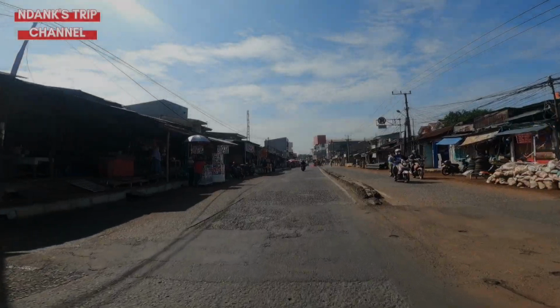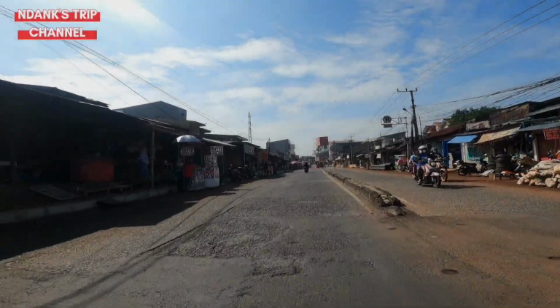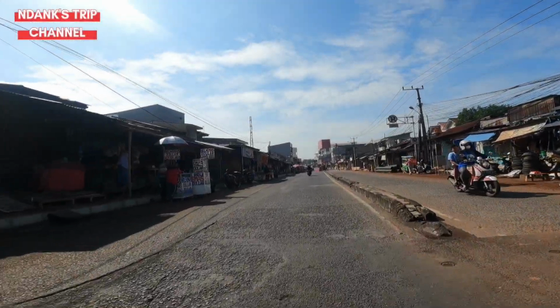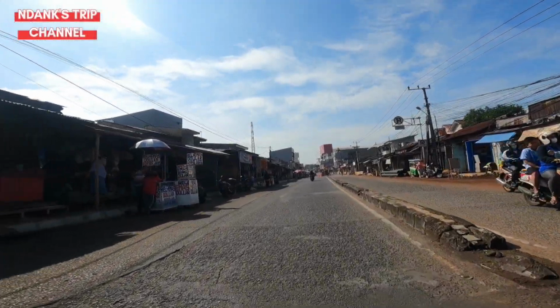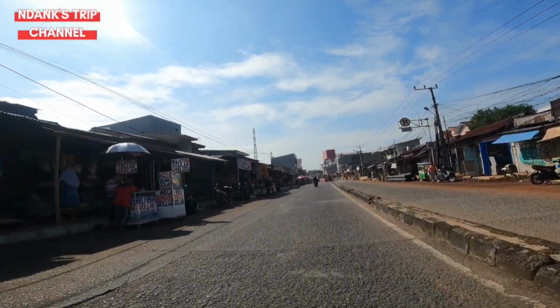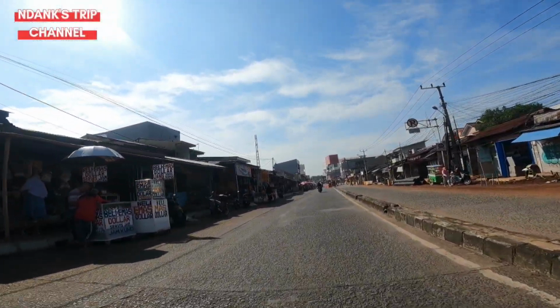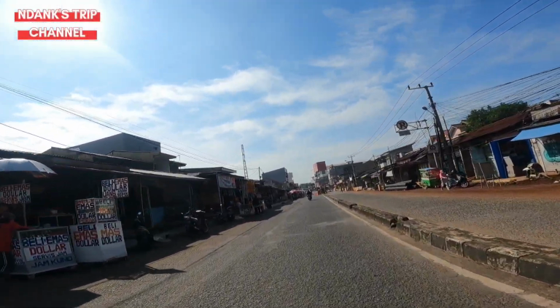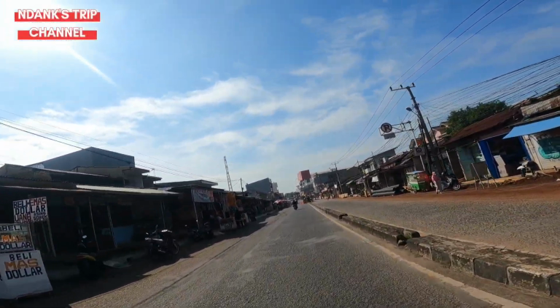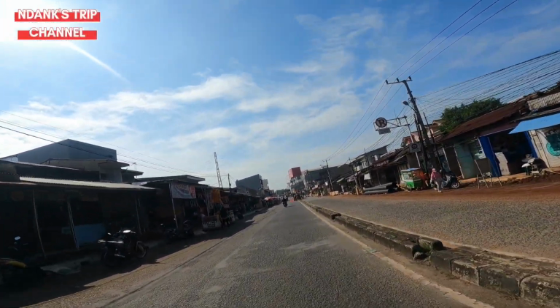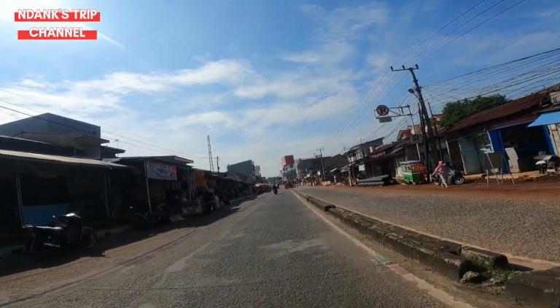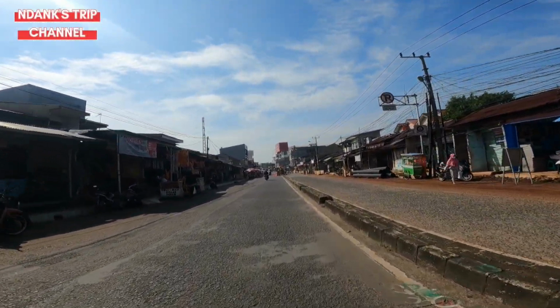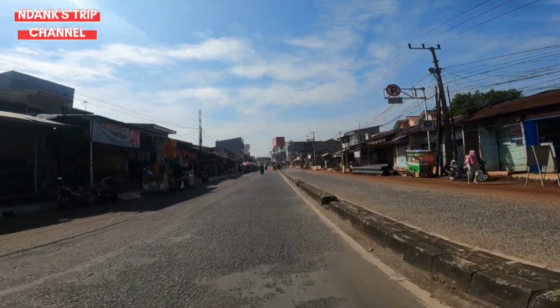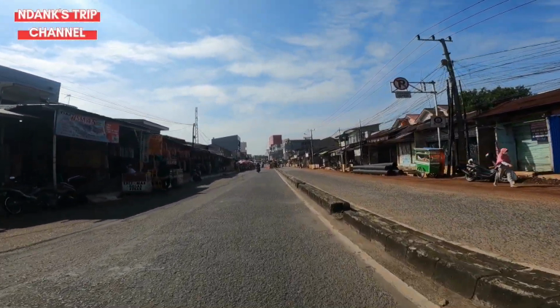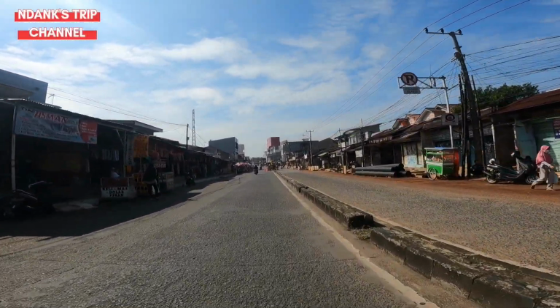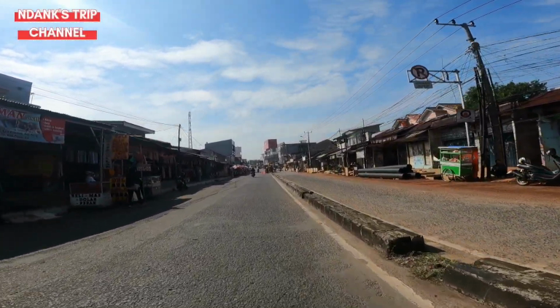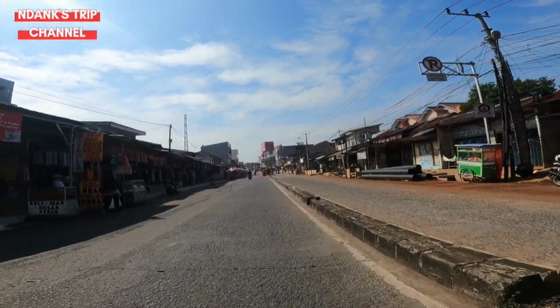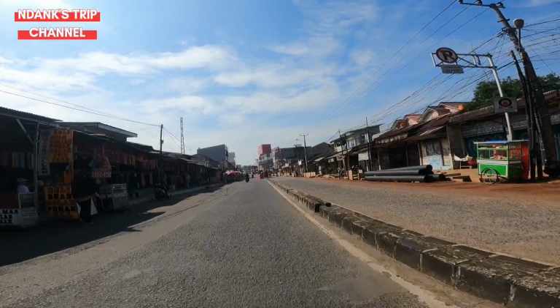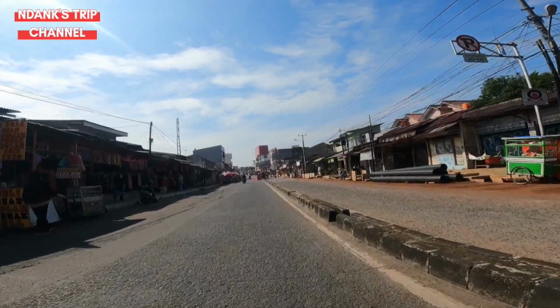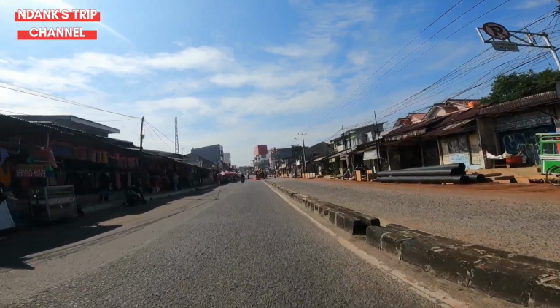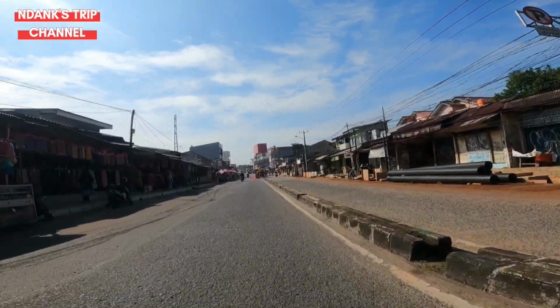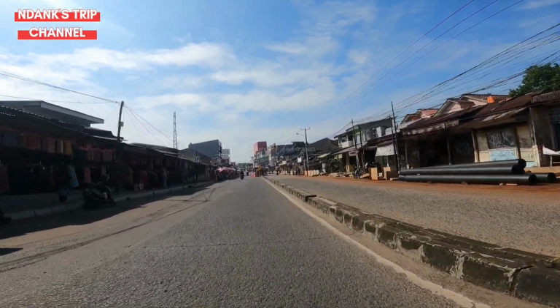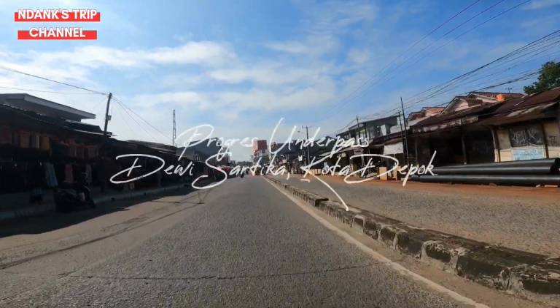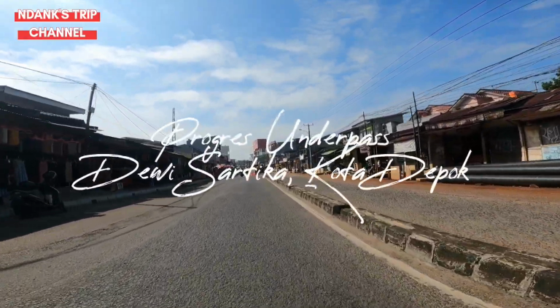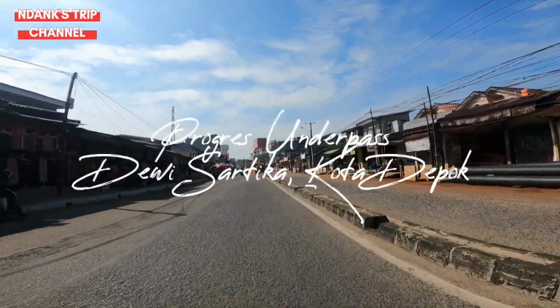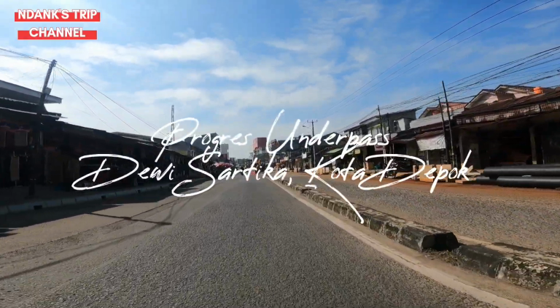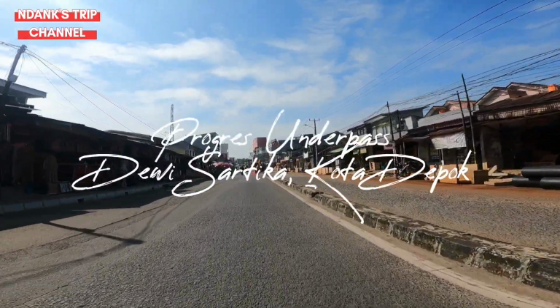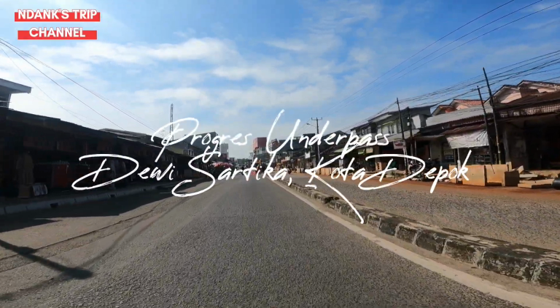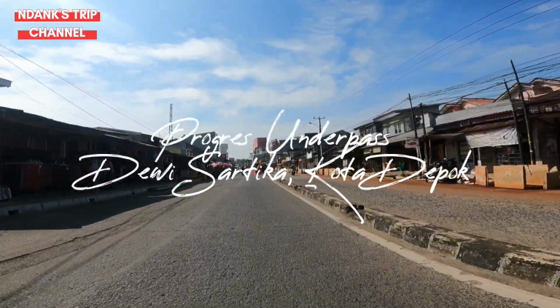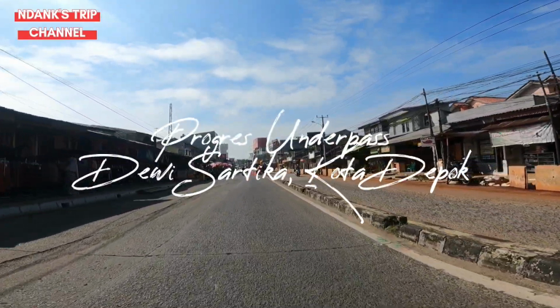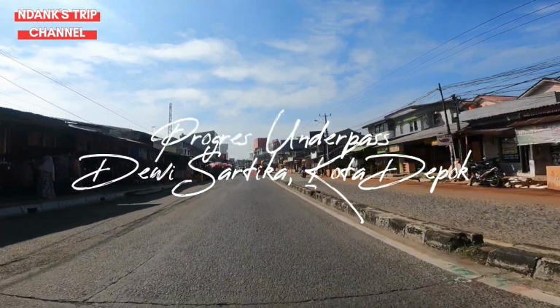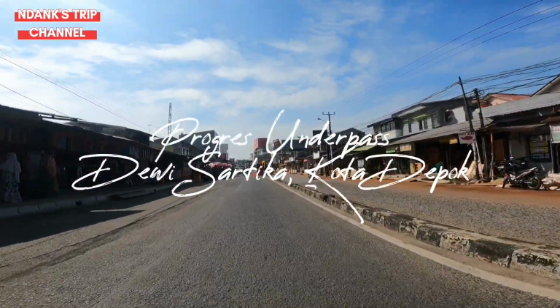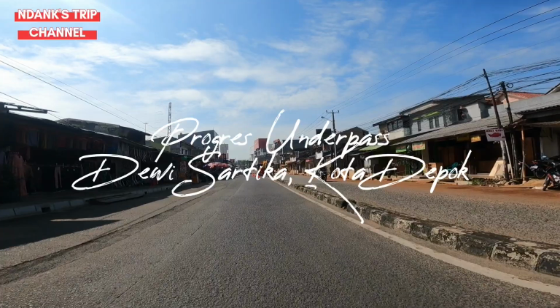Assalamualaikum. Ketemu lagi bersama Andang Trip Channel. Kembali saya mengupdate progres proyek Simpang Tidak Sebidang Jalan Dewi Sartika atau Underpass Dewi Sartika Kota Depok.